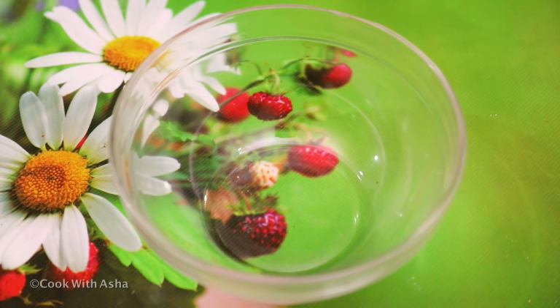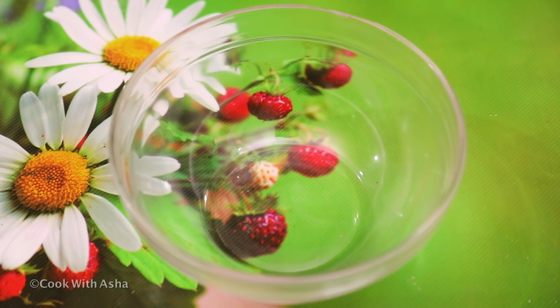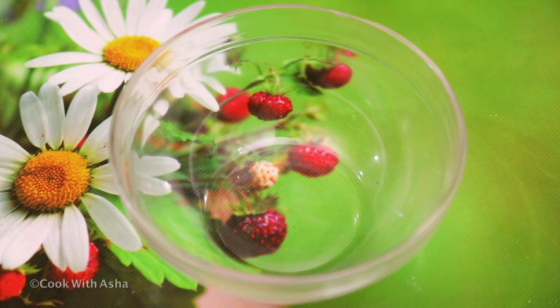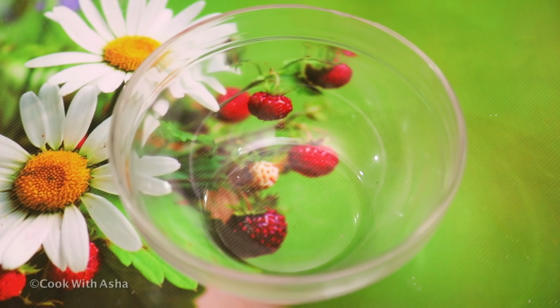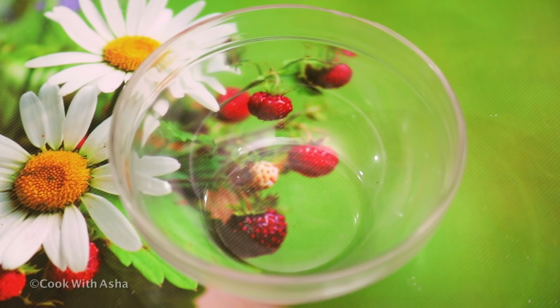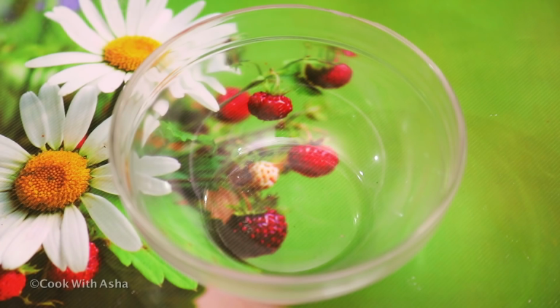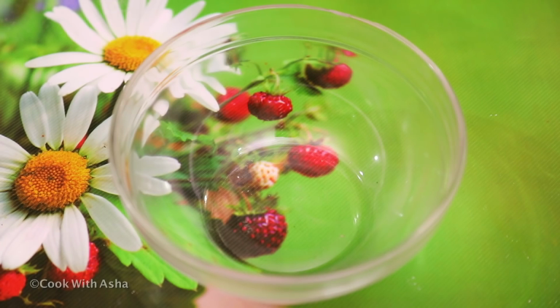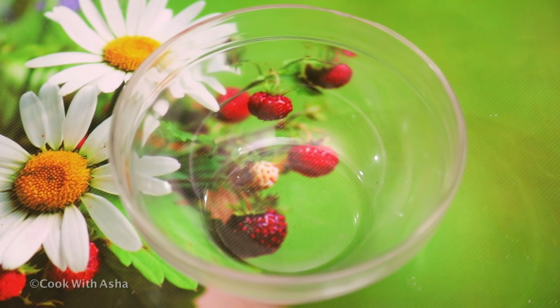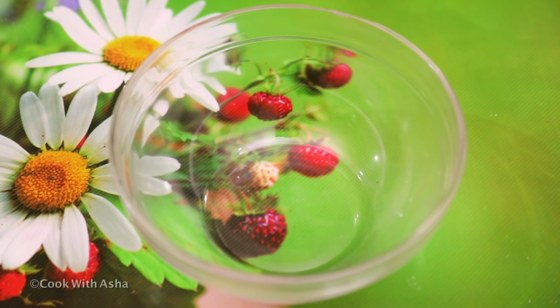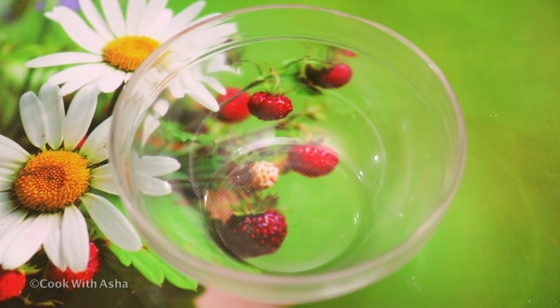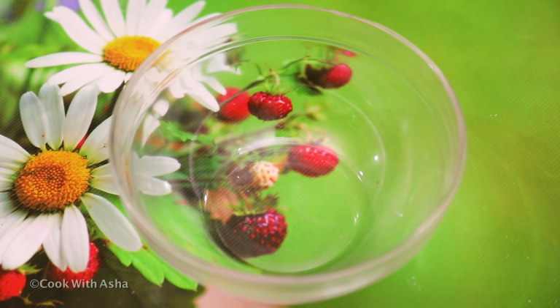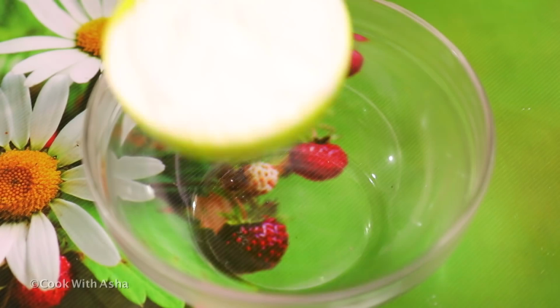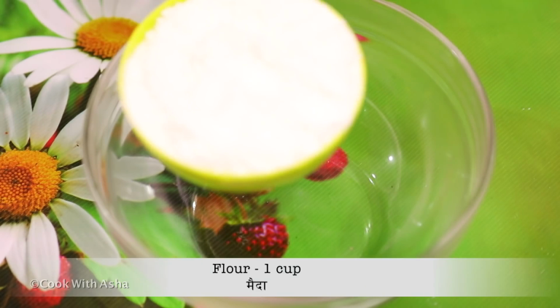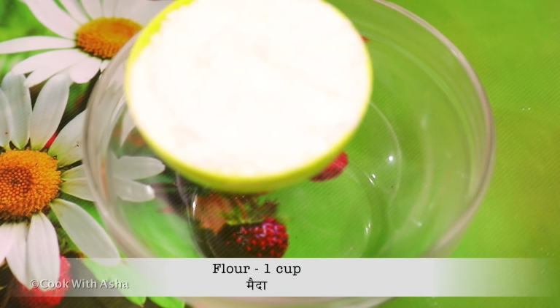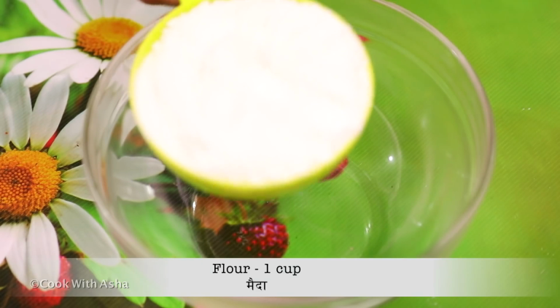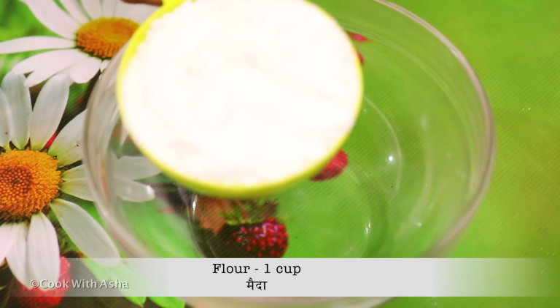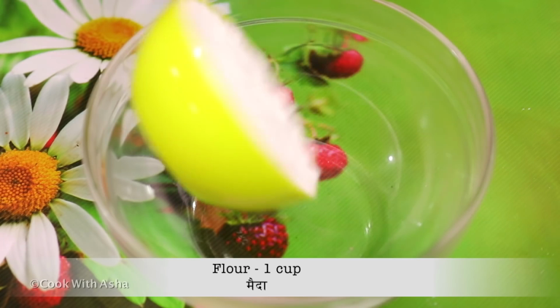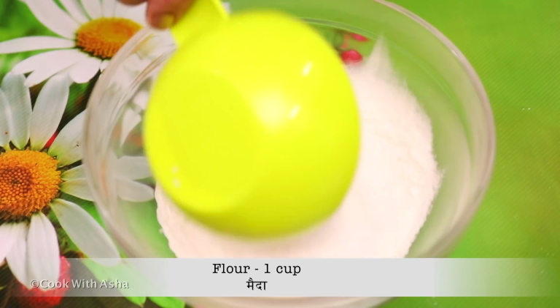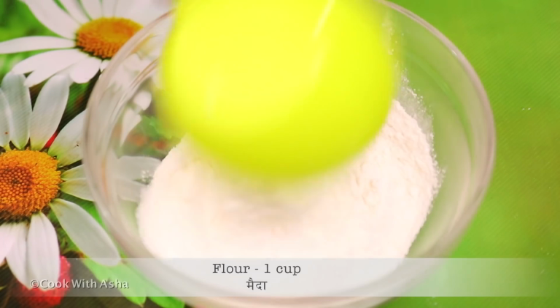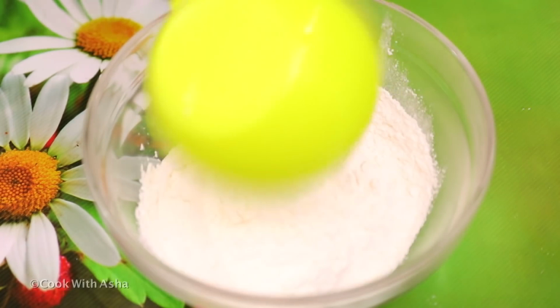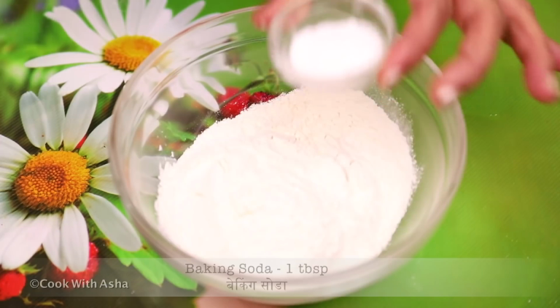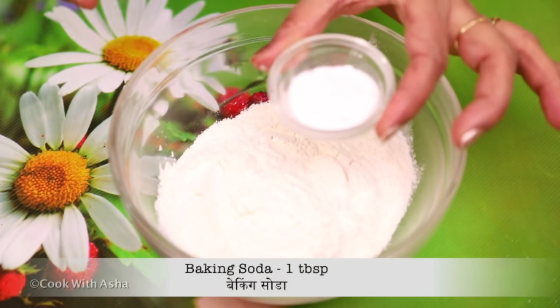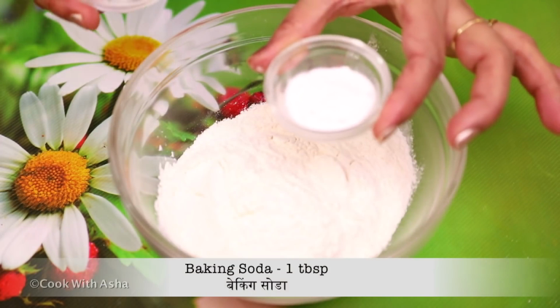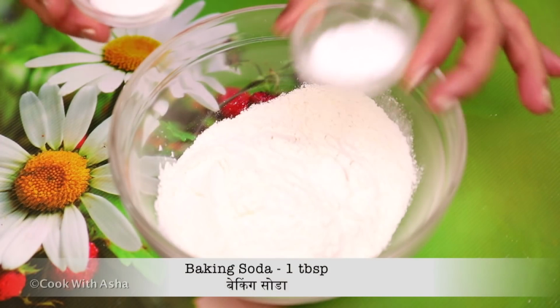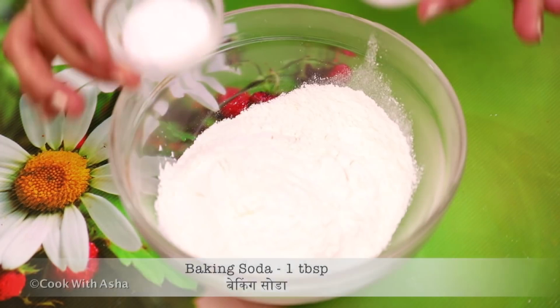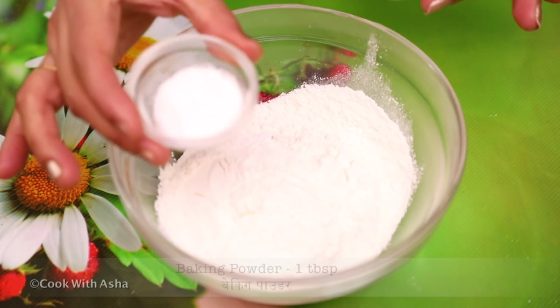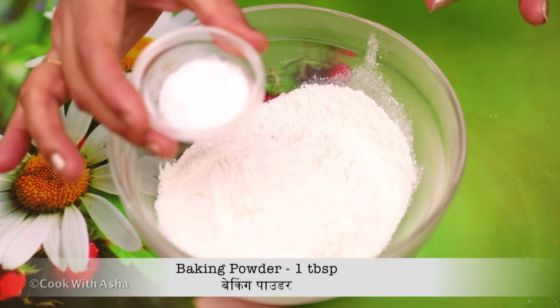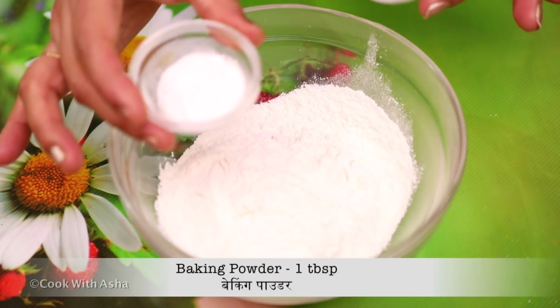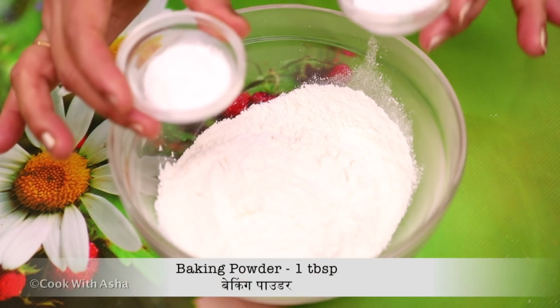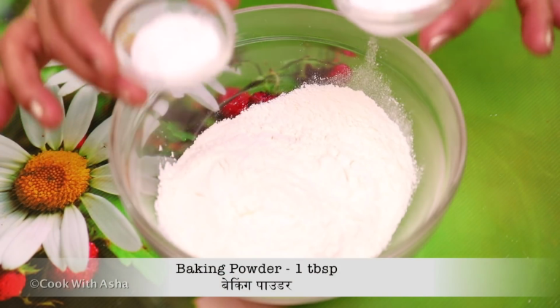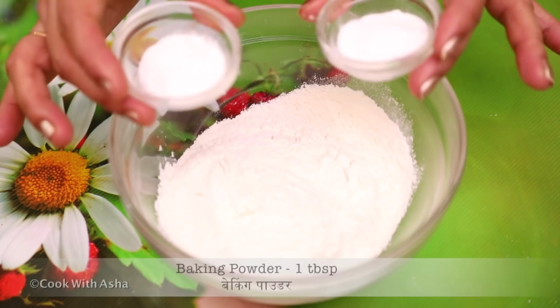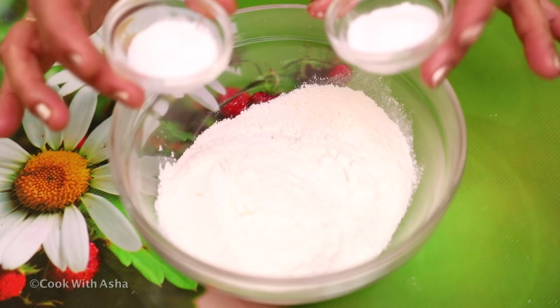First of all, we will make pizza dough. I have made 1 cup of milk. This is baking soda. This is baking powder. We will use both things.